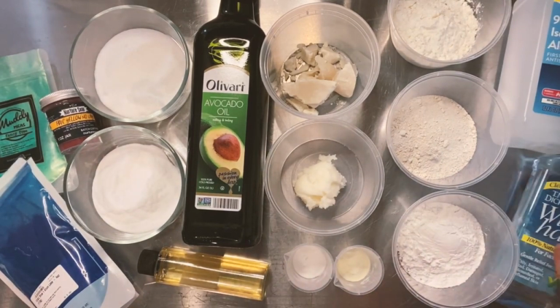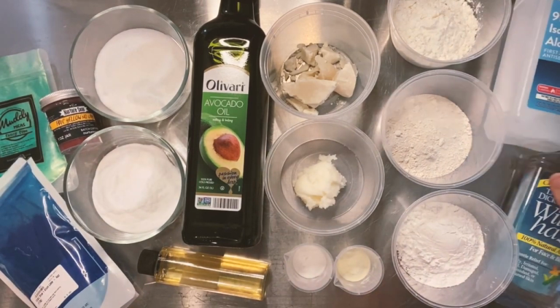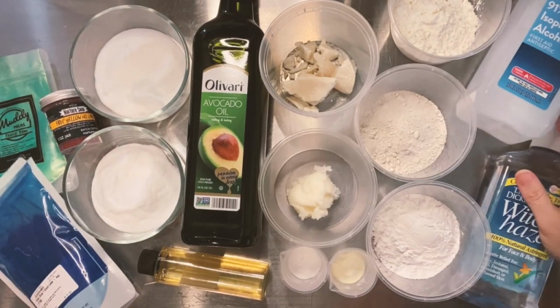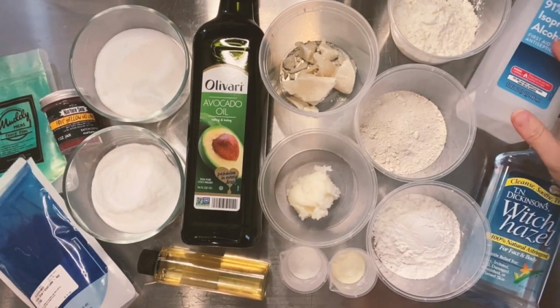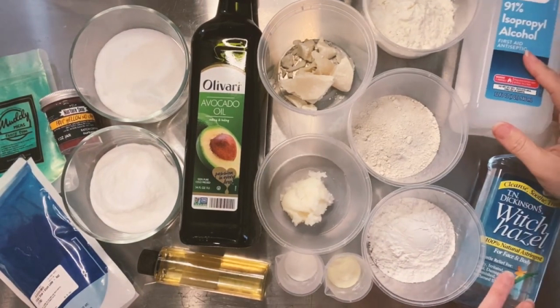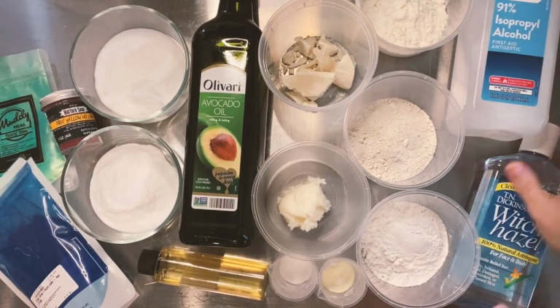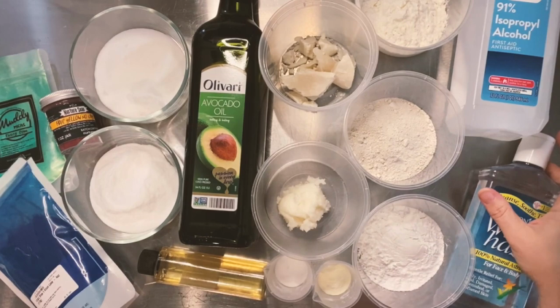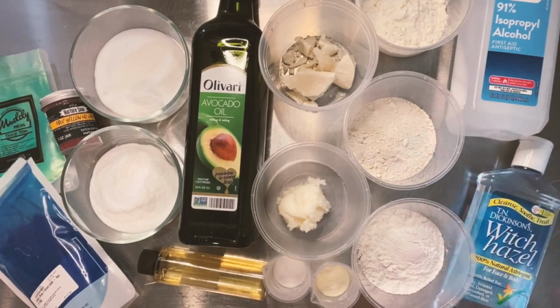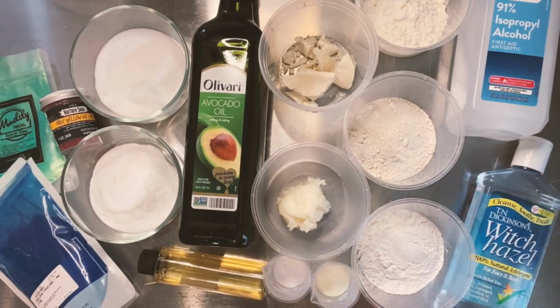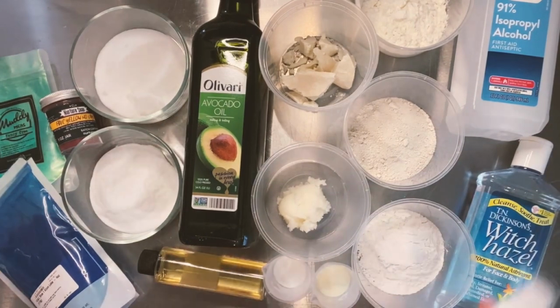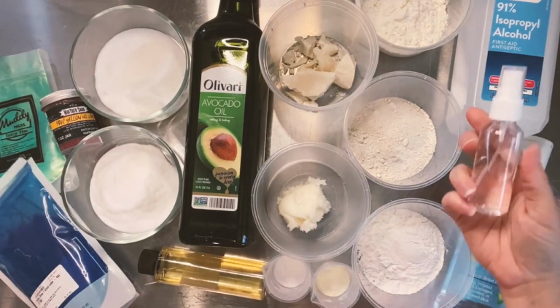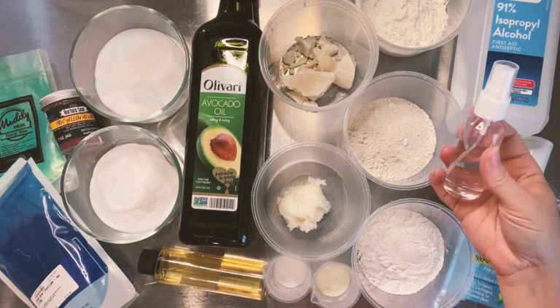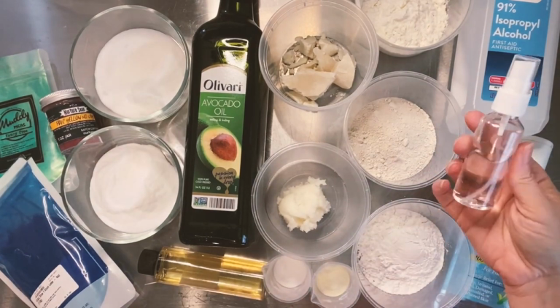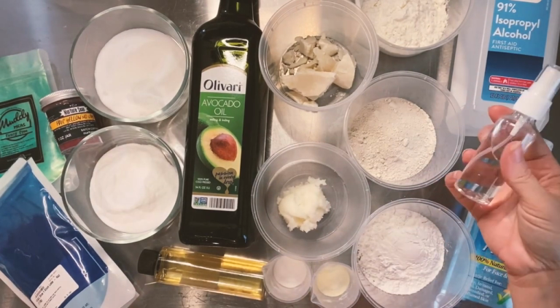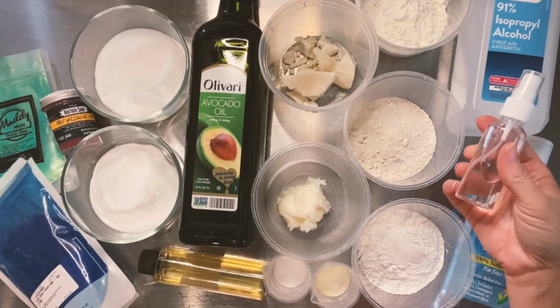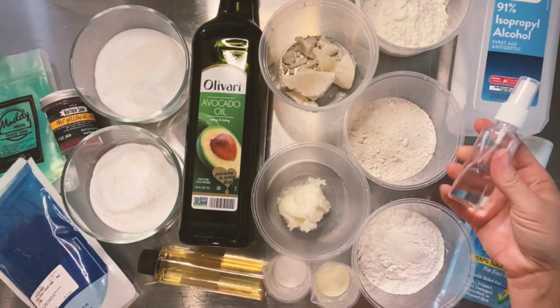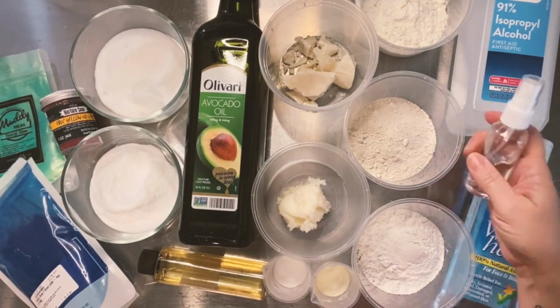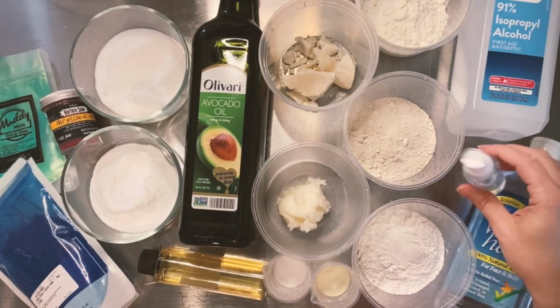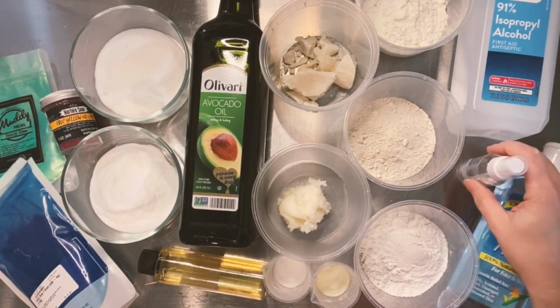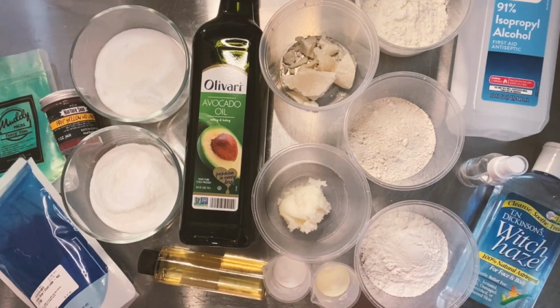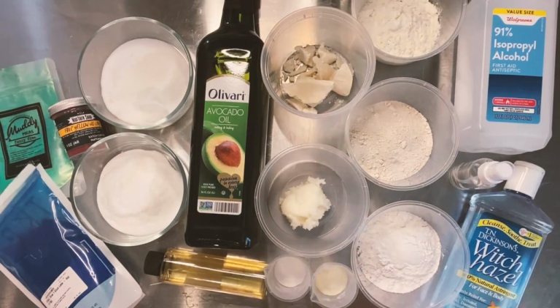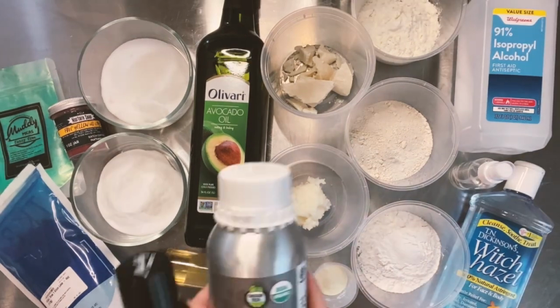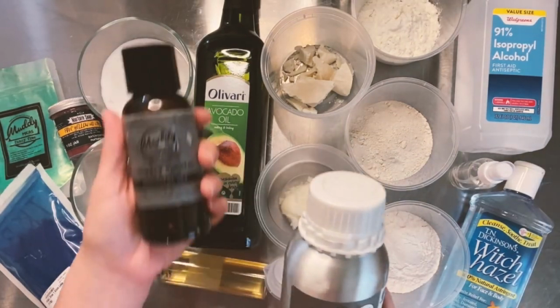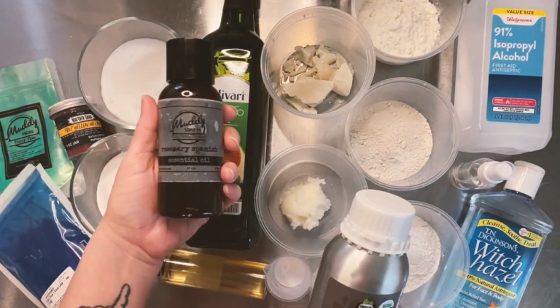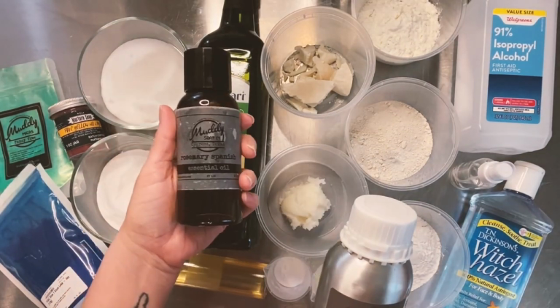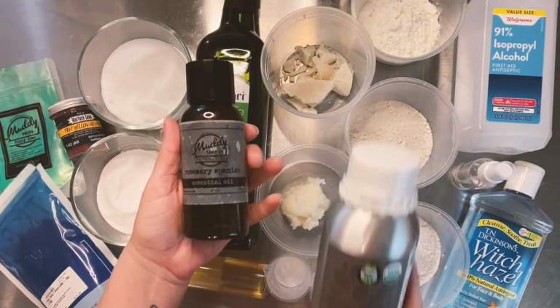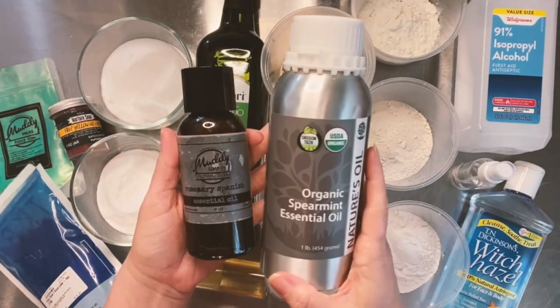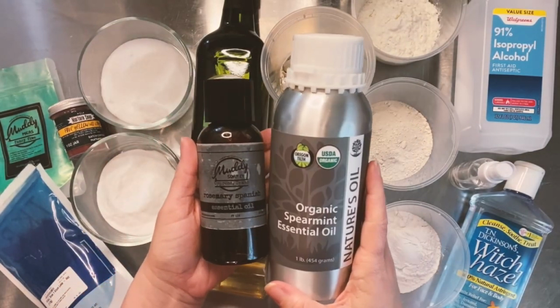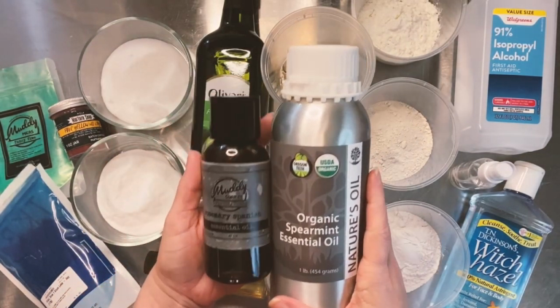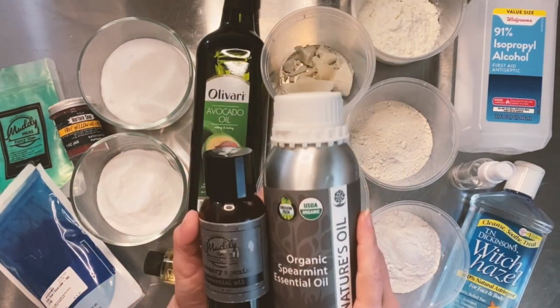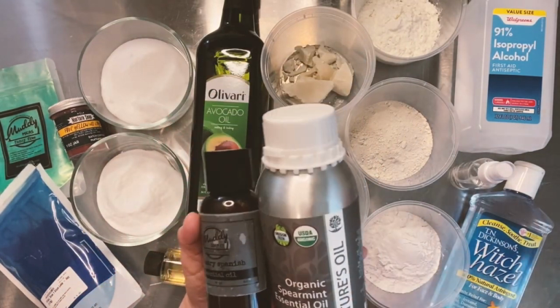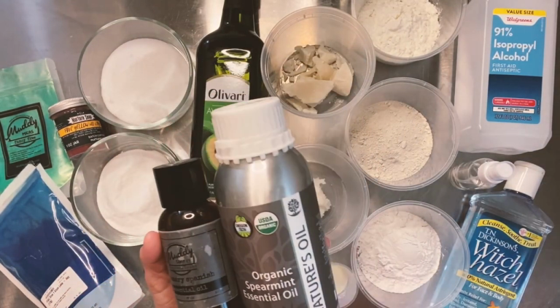I'm going to show you Amanda's basic bath bomb recipe, which is free on our website, and I'll include a link for it at the bottom. Let's get started — we'll break down all these ingredients.